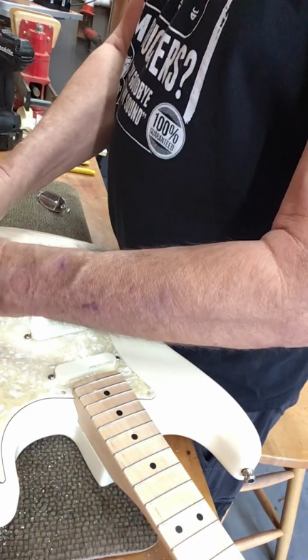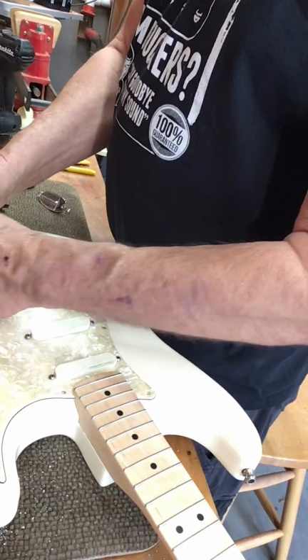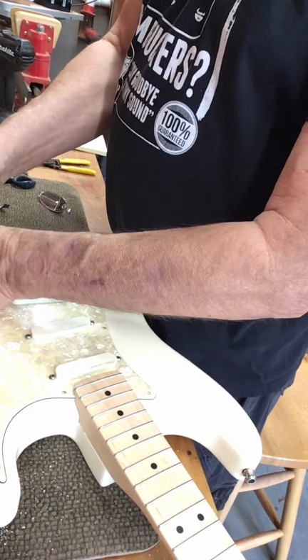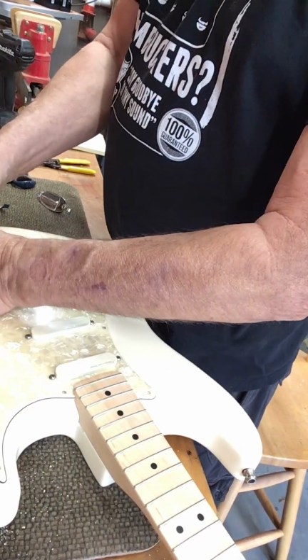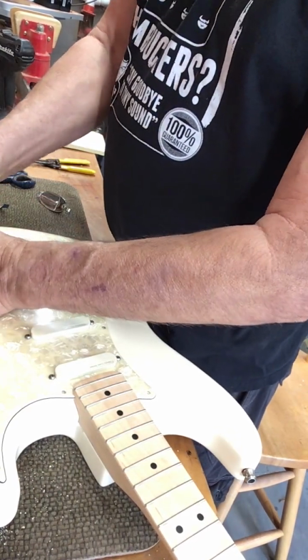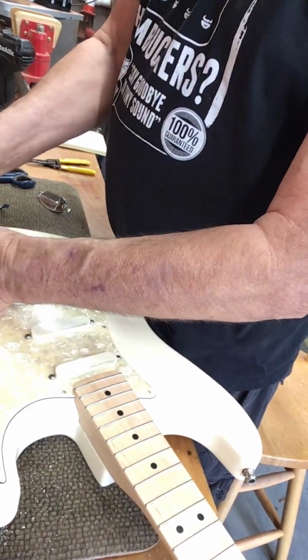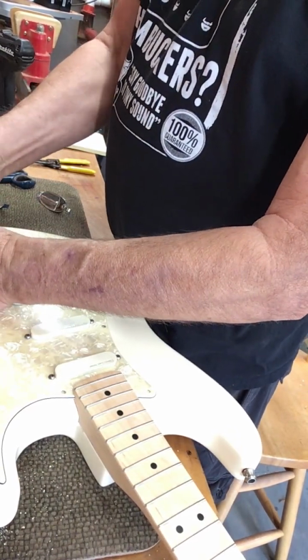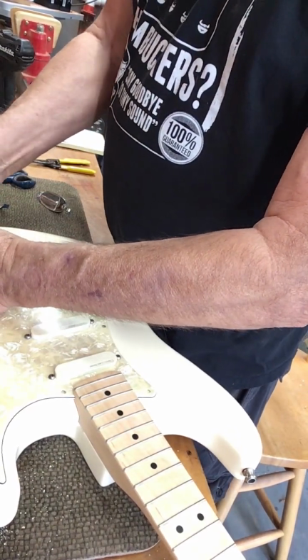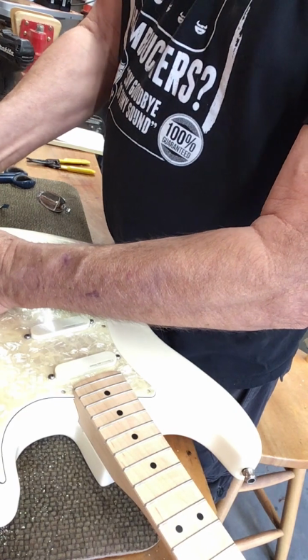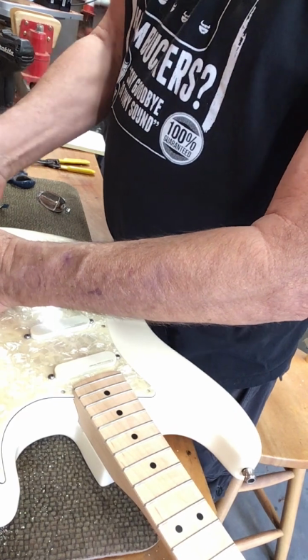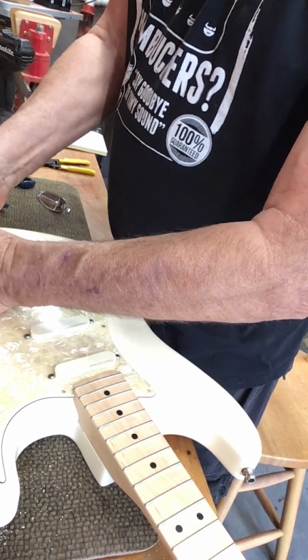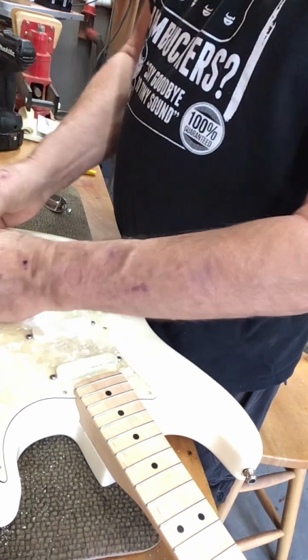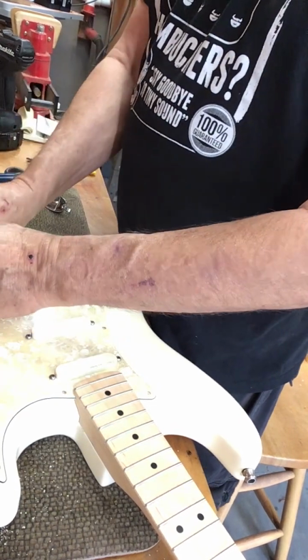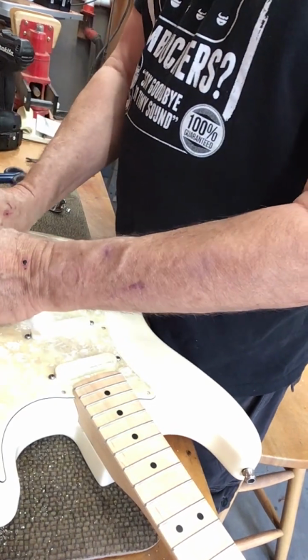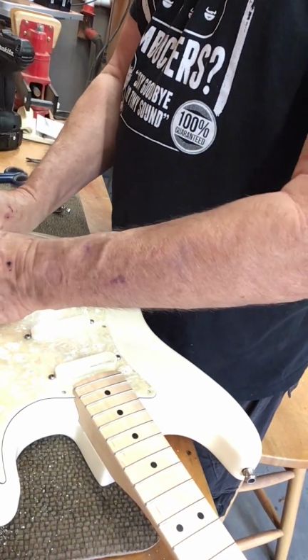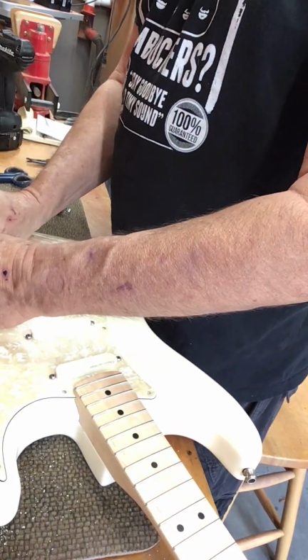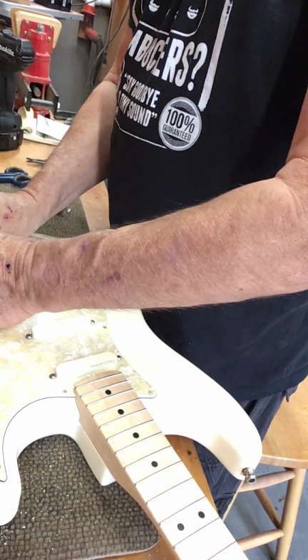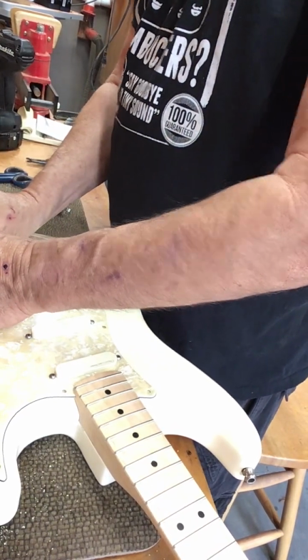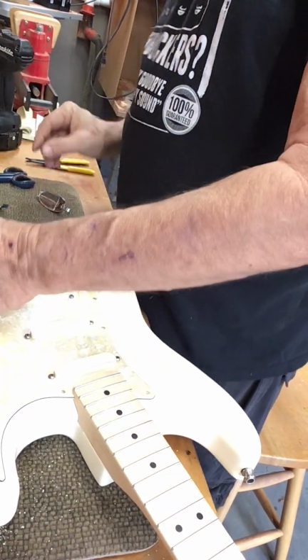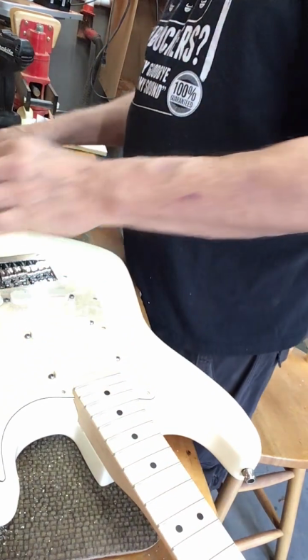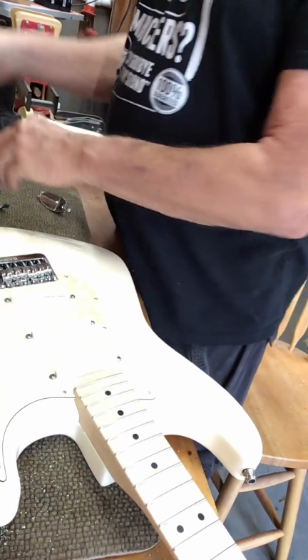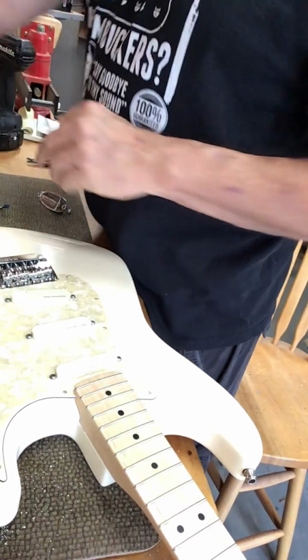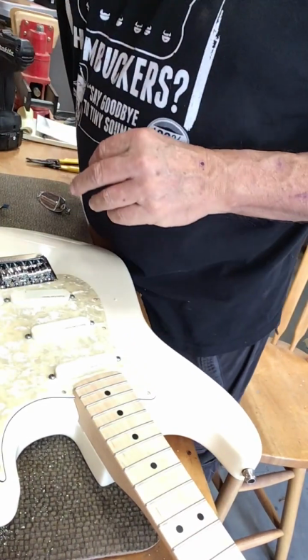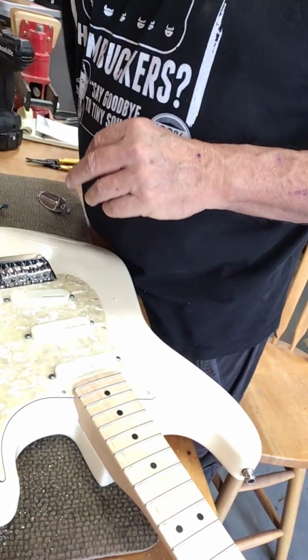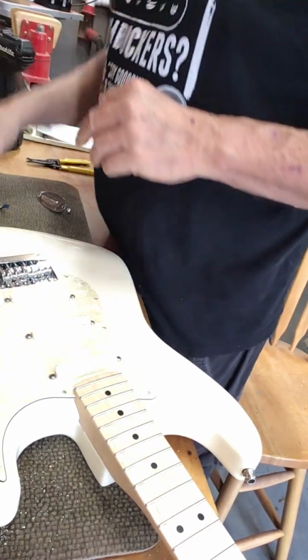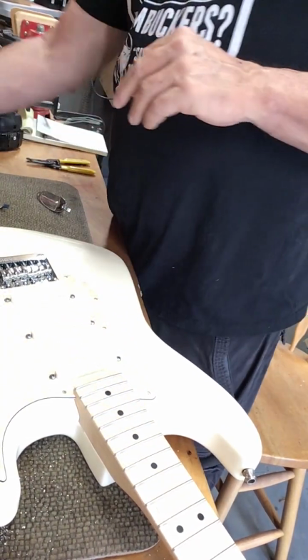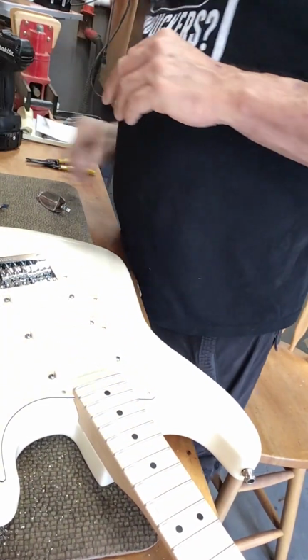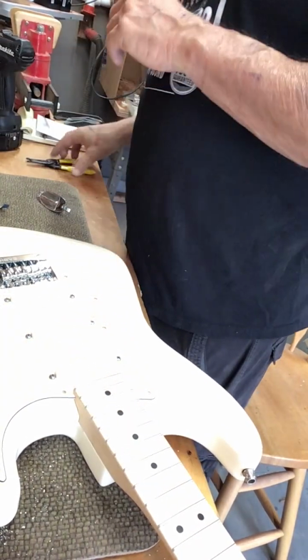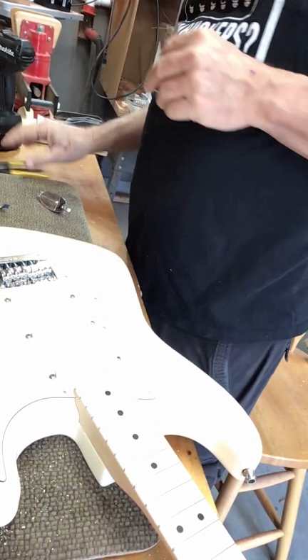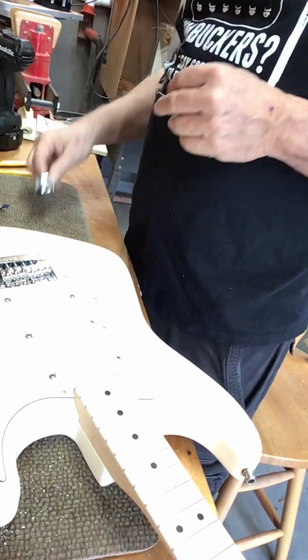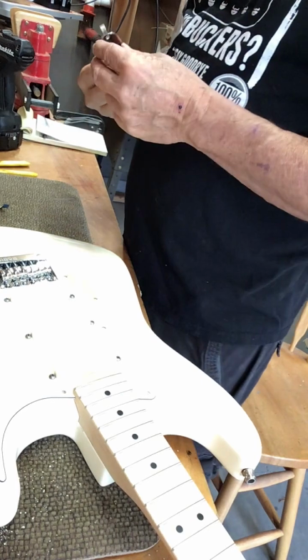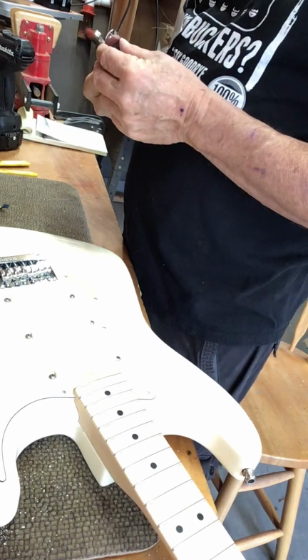We have our pushback wire here. I like using the cloth pushback wire on everything — guitars — because the coating never burns when I'm soldering it.